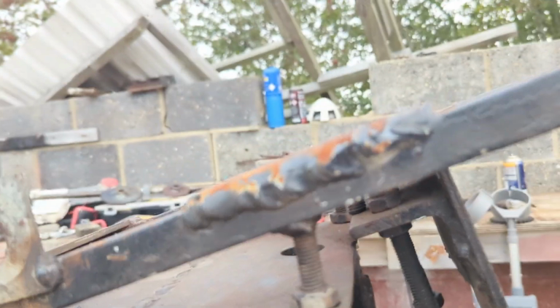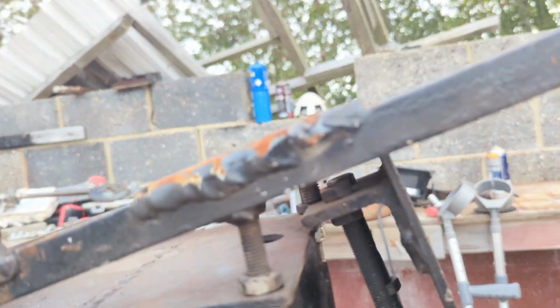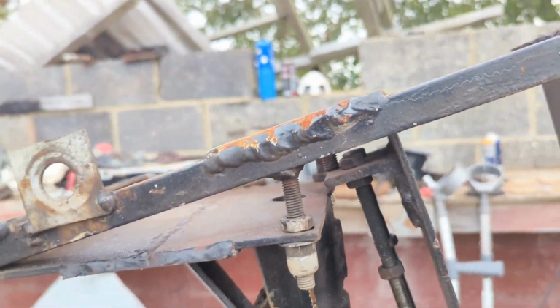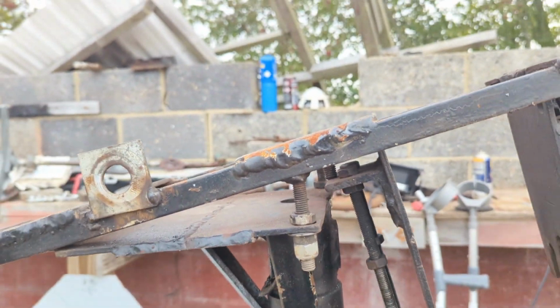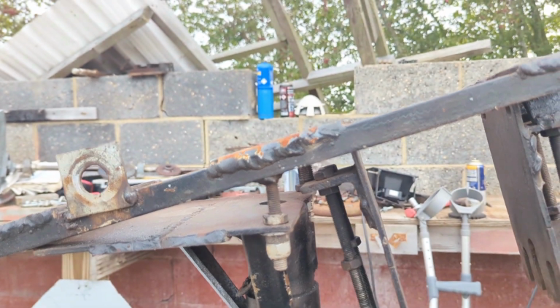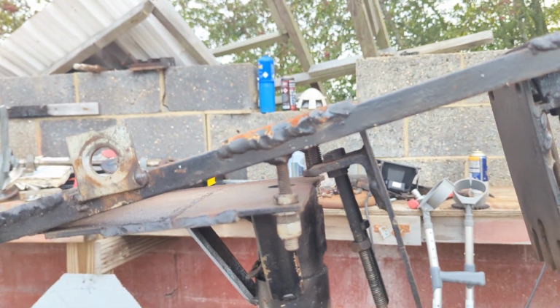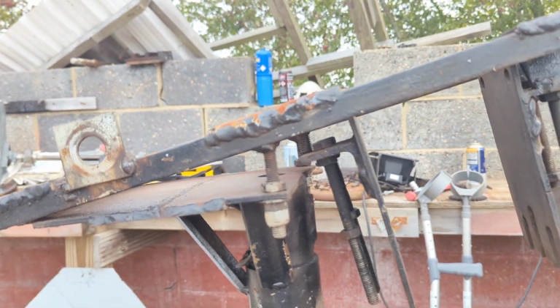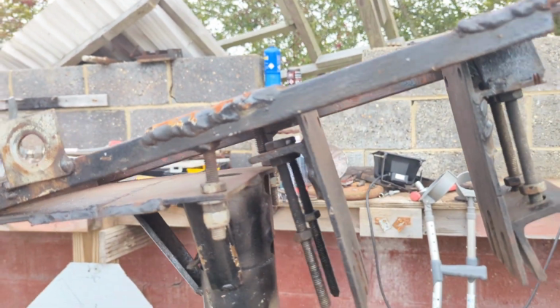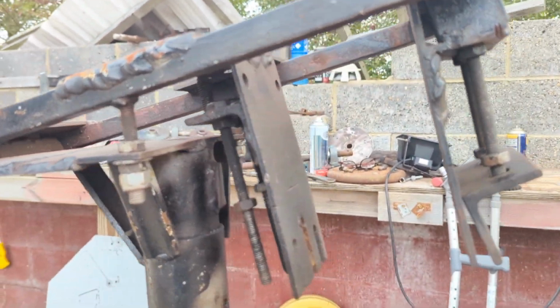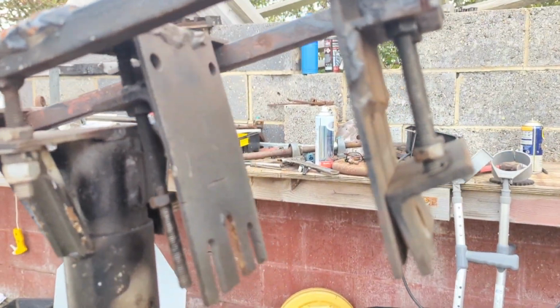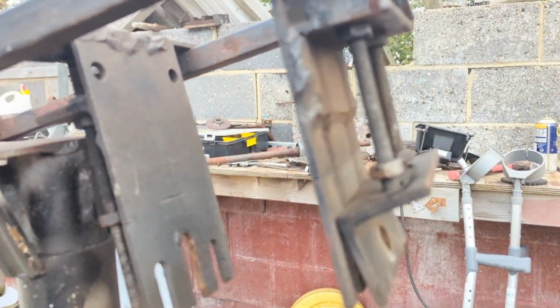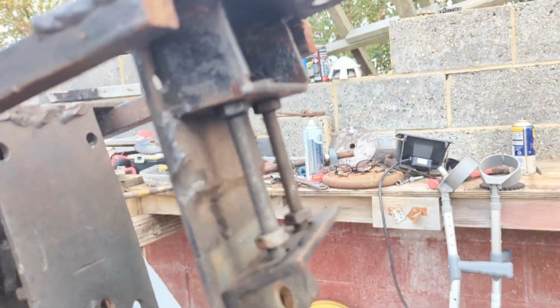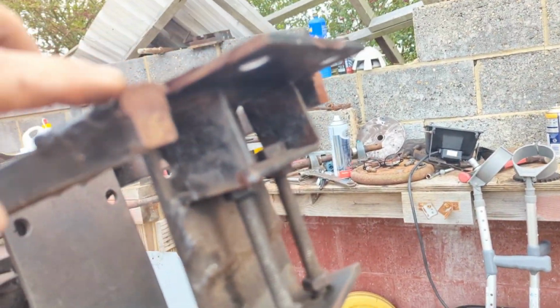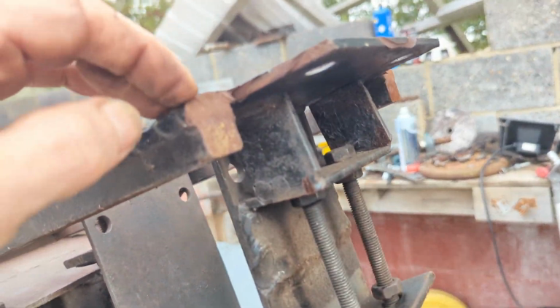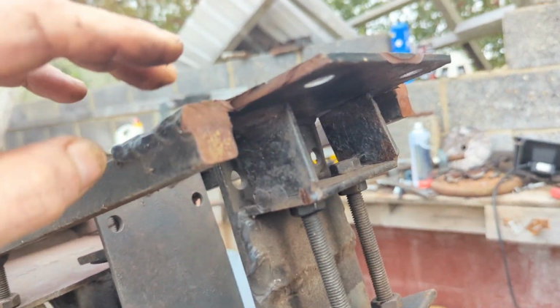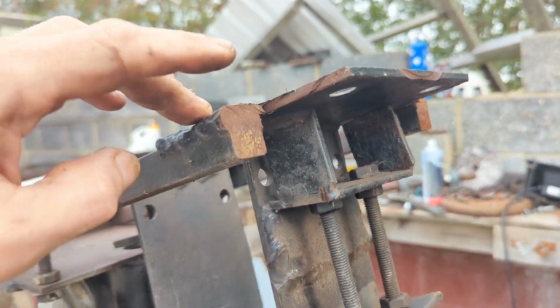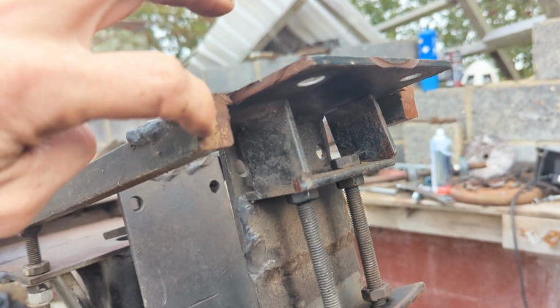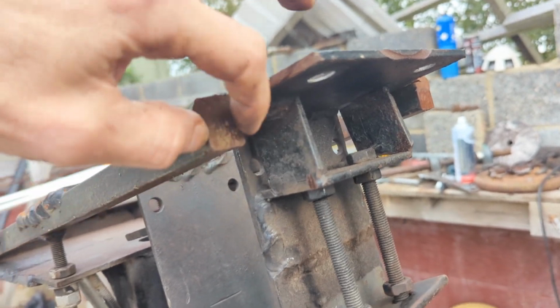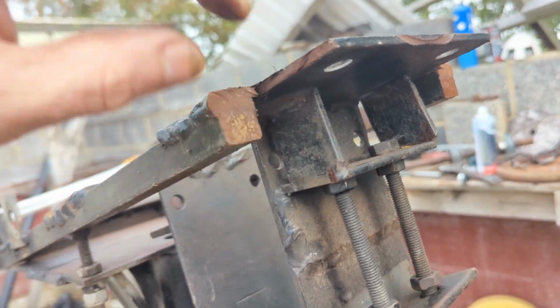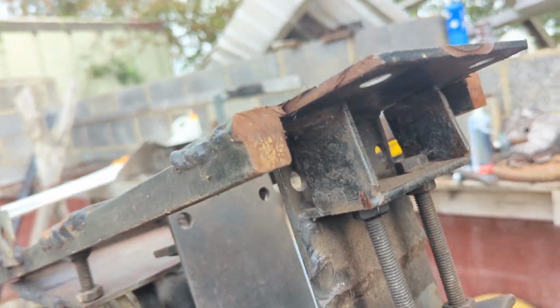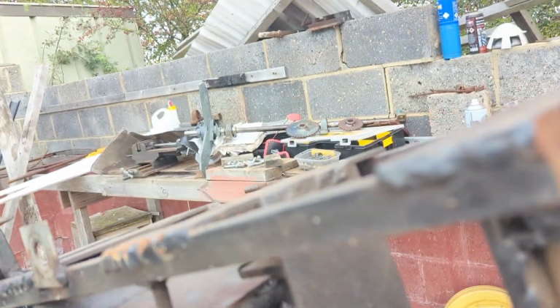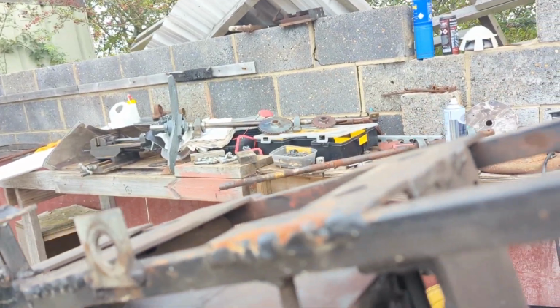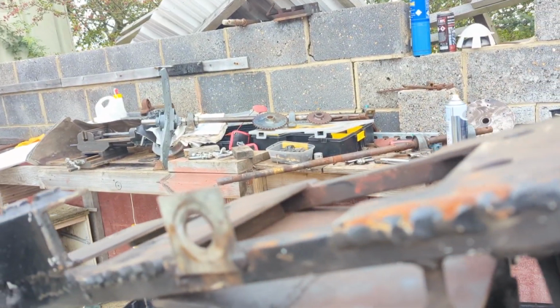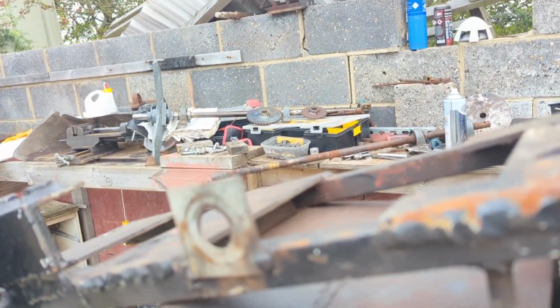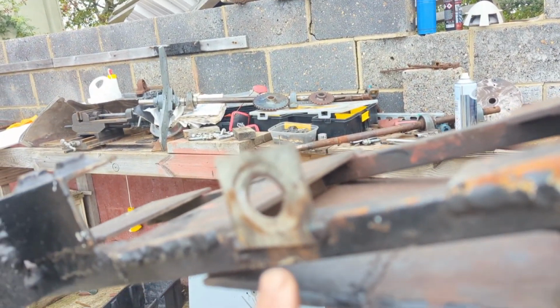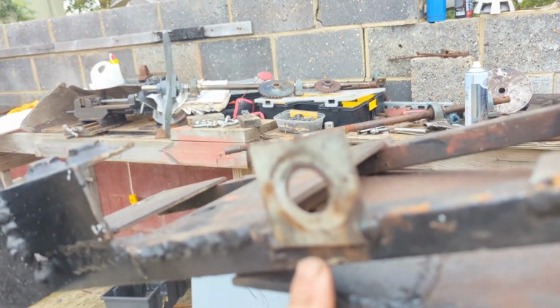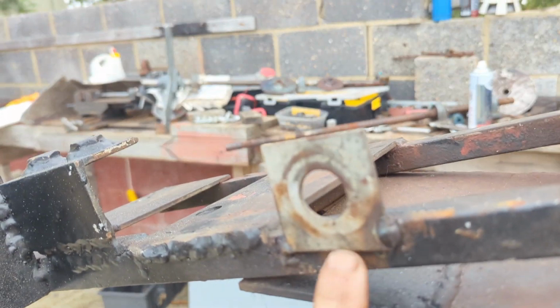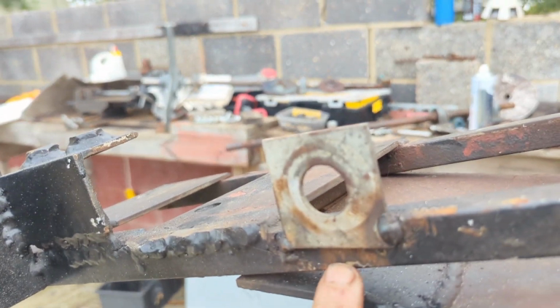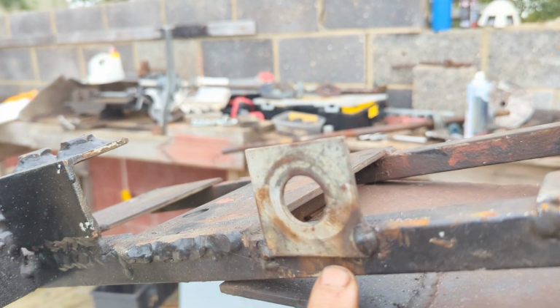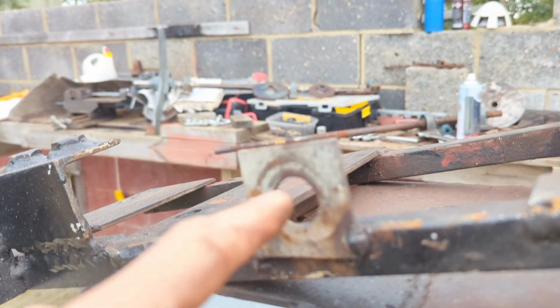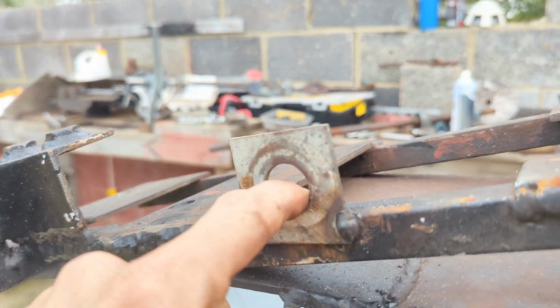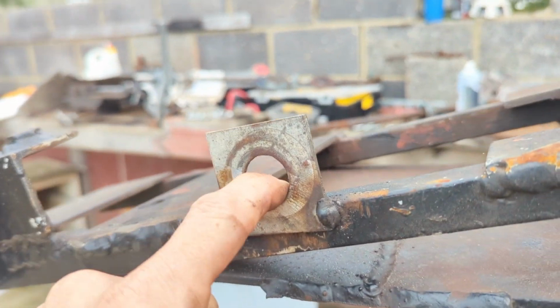The new one ended up a lot heavier, but I do think it's a lot more solid, even though I made this one out of a 15mm bar. That was a bit of a bodge - something else to hold the tail on, a bolt goes through there.